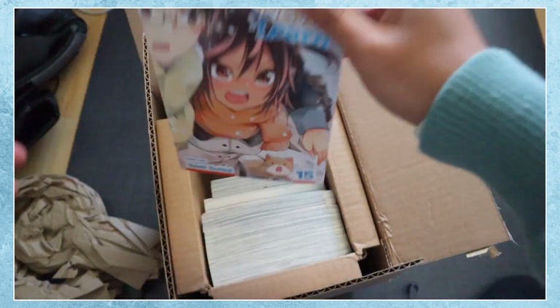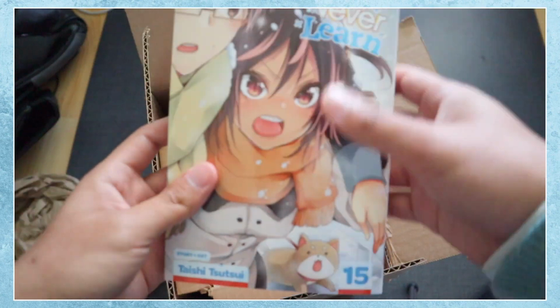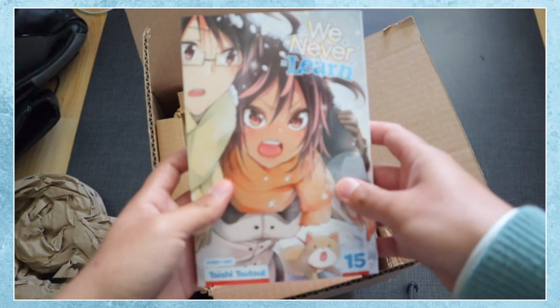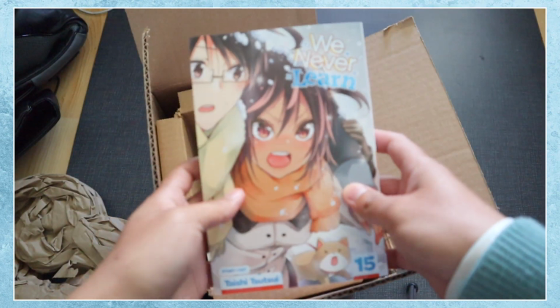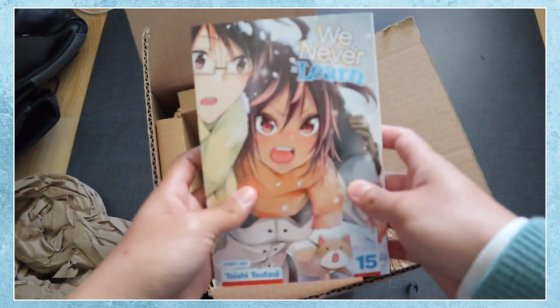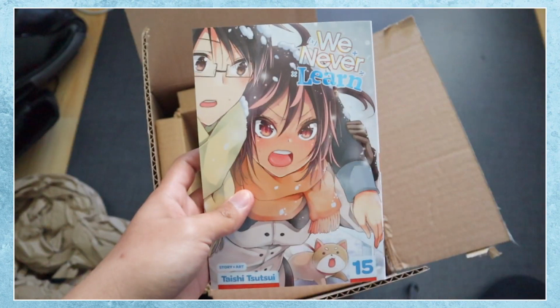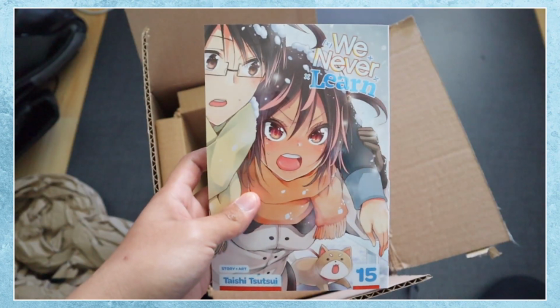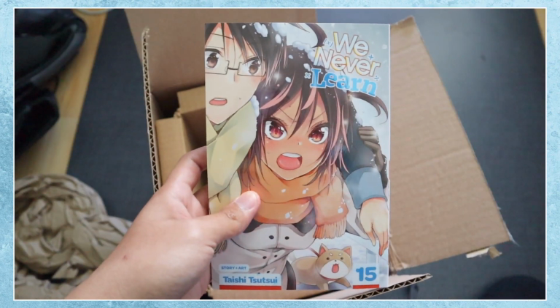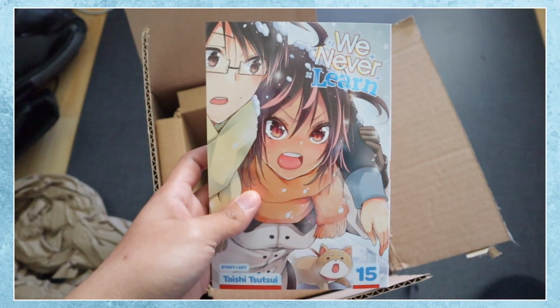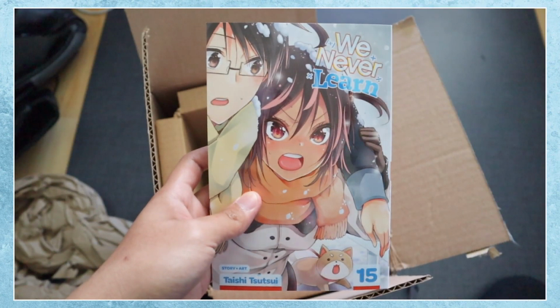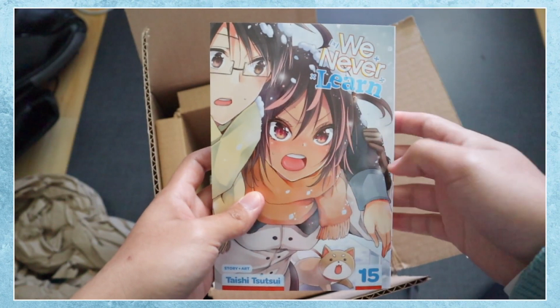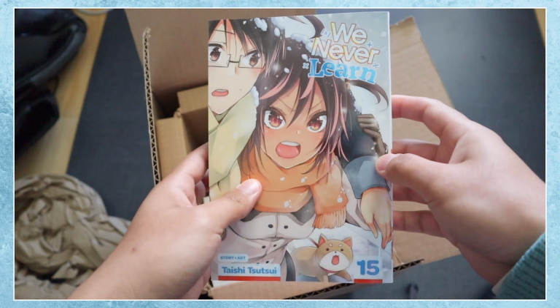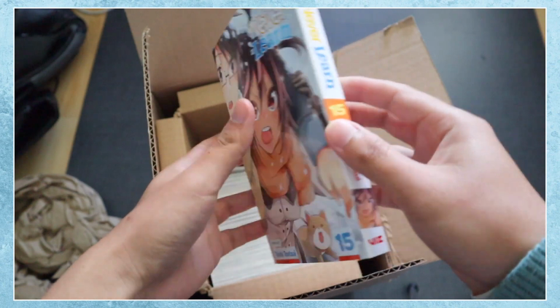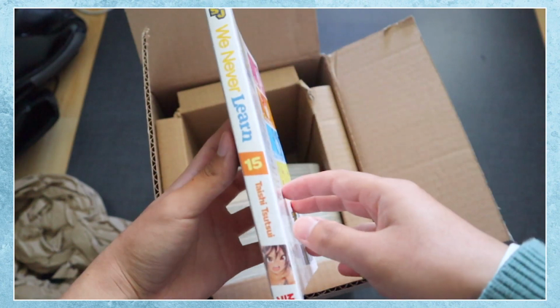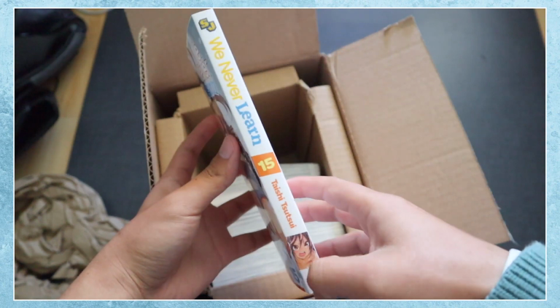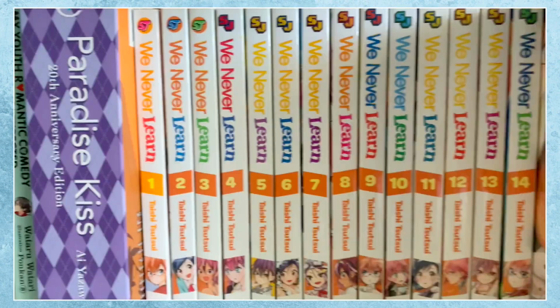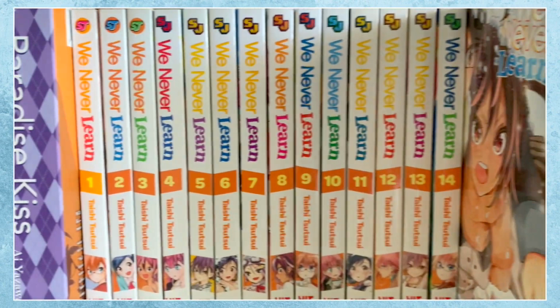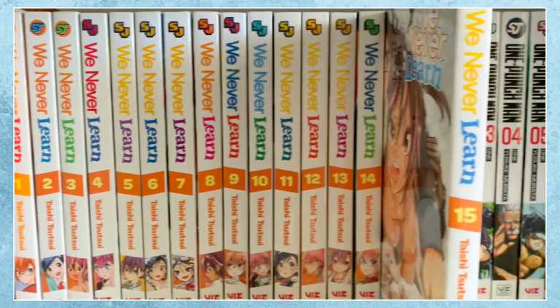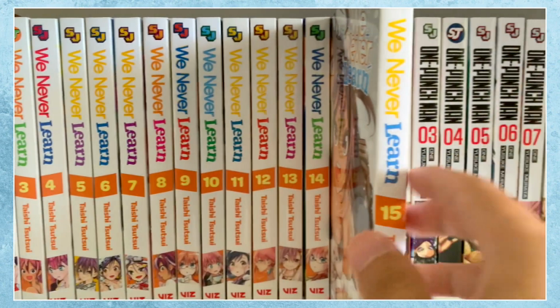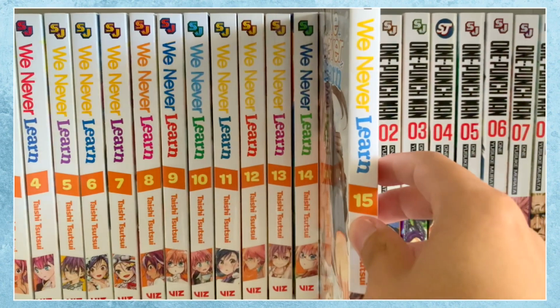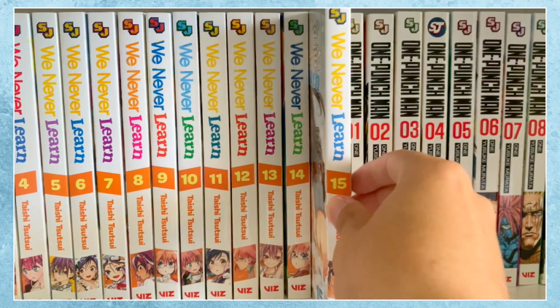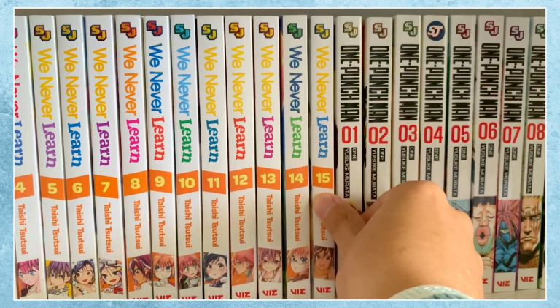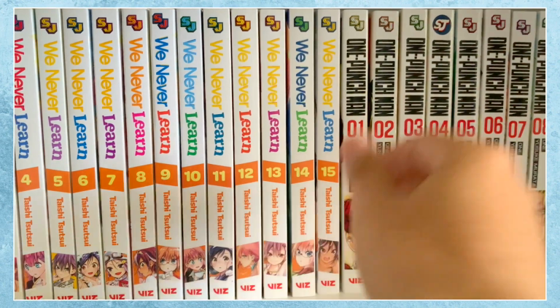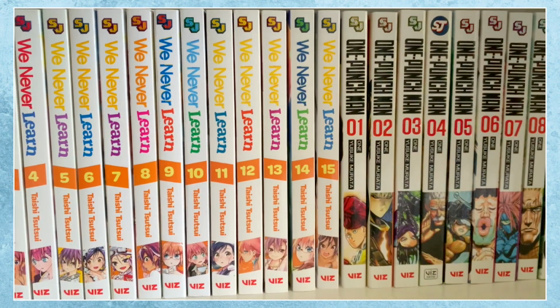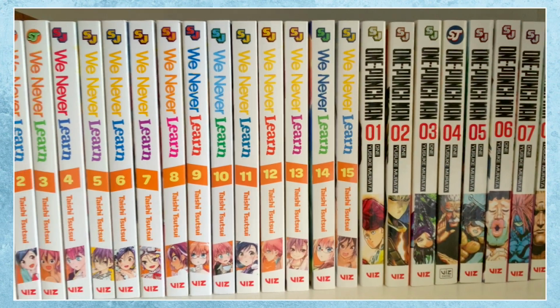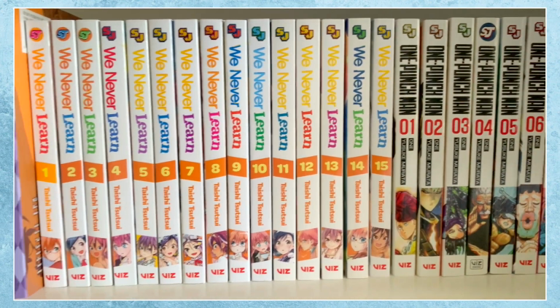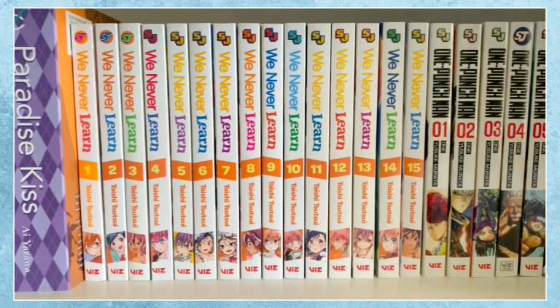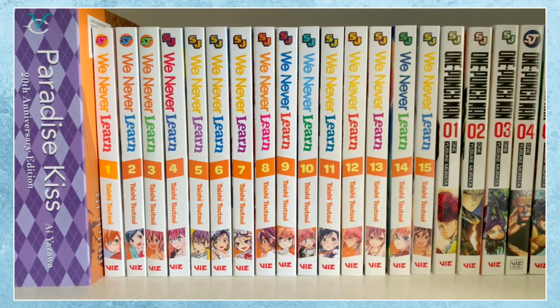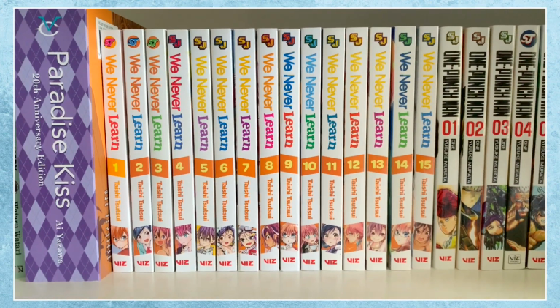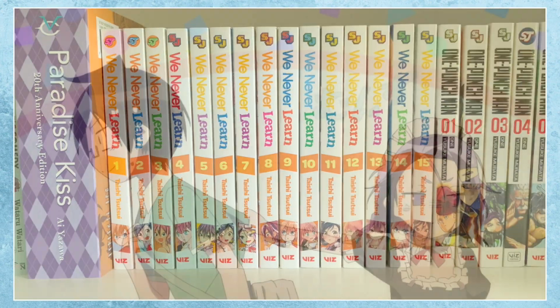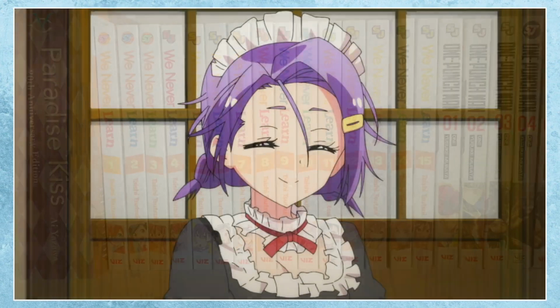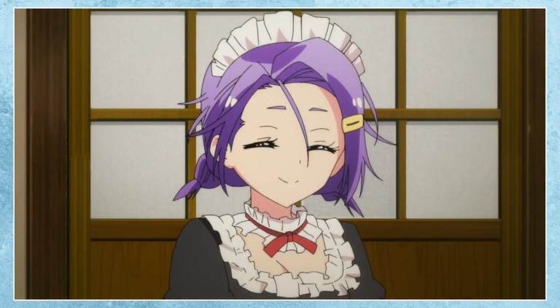Next I have the 15th volume of We Never Learn, a really cute harem romance of a high school student tutoring different girls who each fall in love with him. What I find bad about most harem romances is that the main male character will be dull, so it doesn't really make sense why all these girls are attracted to such a boring person.